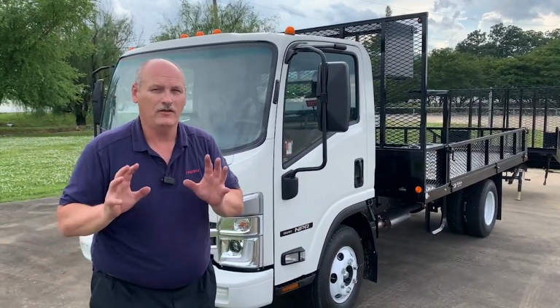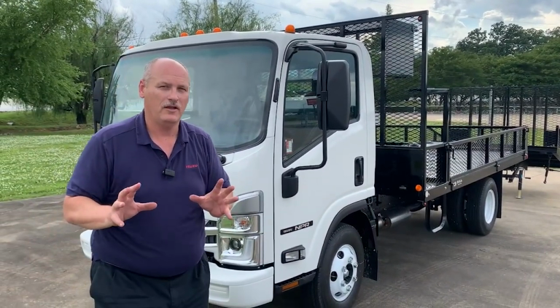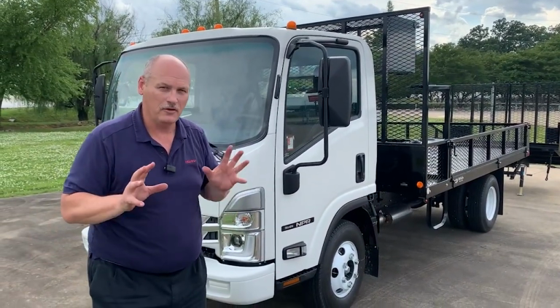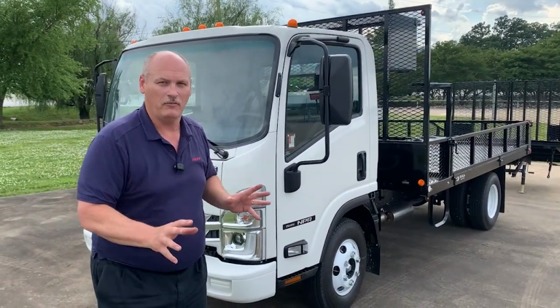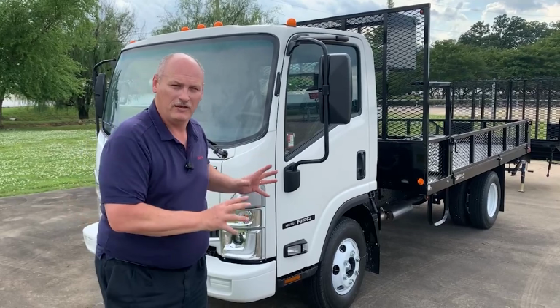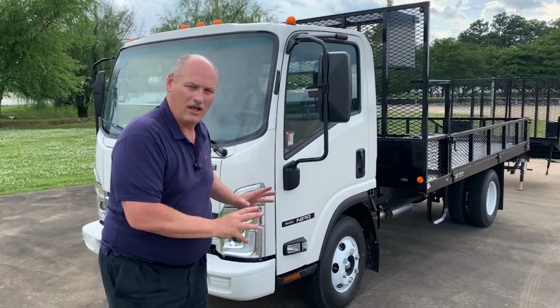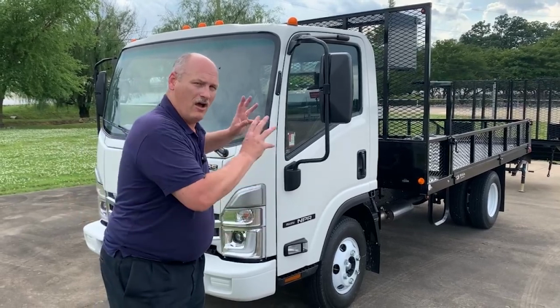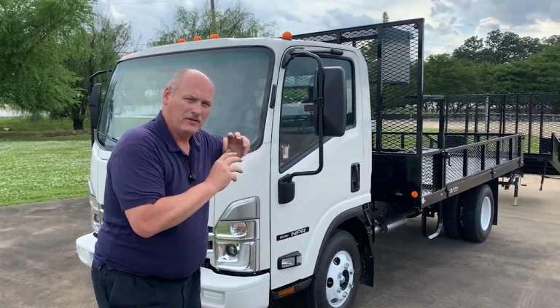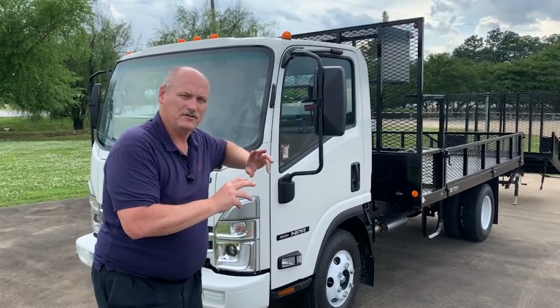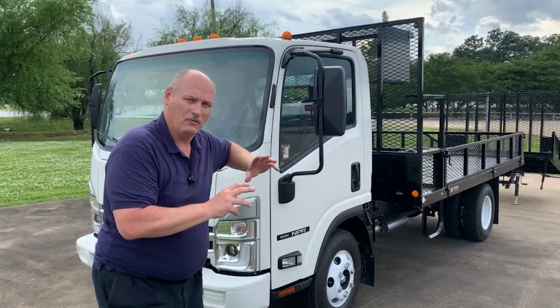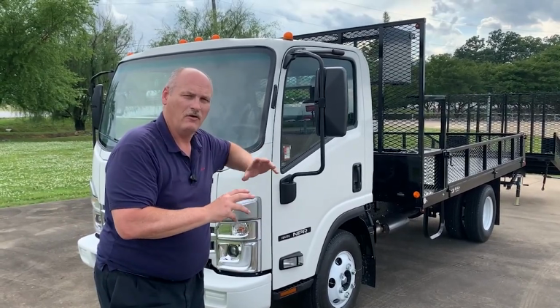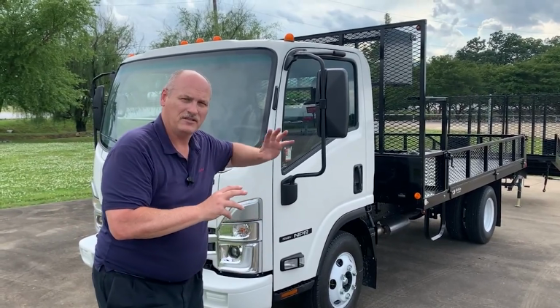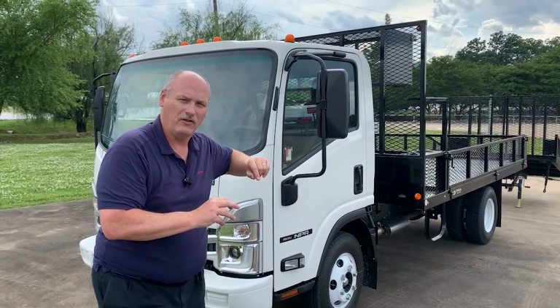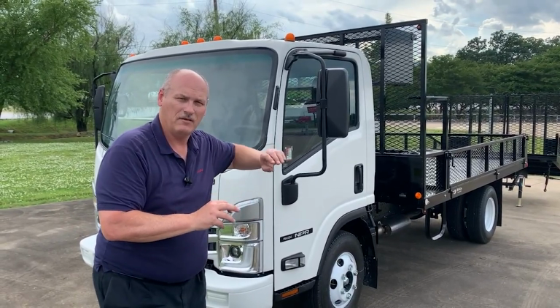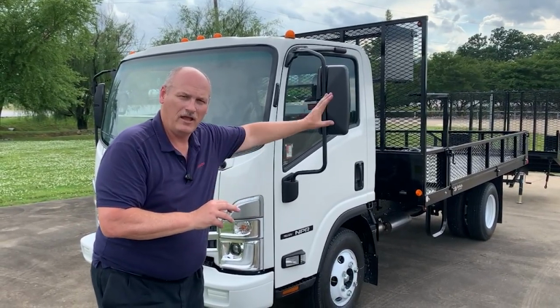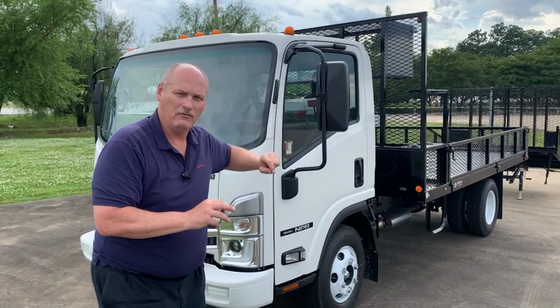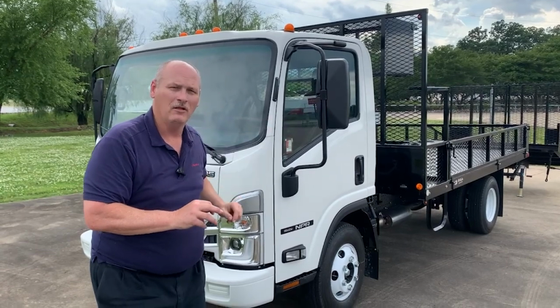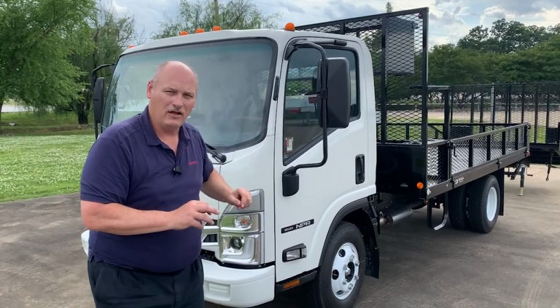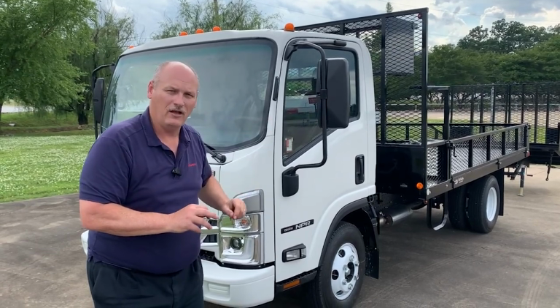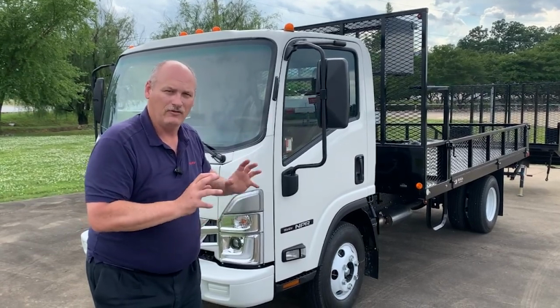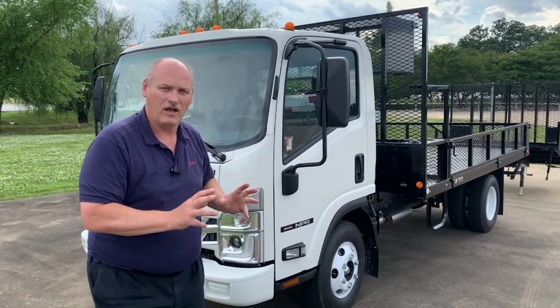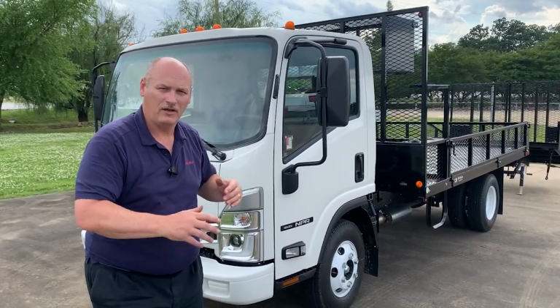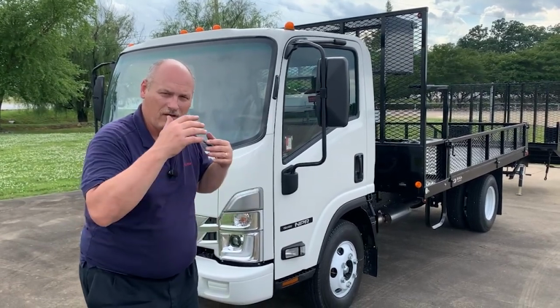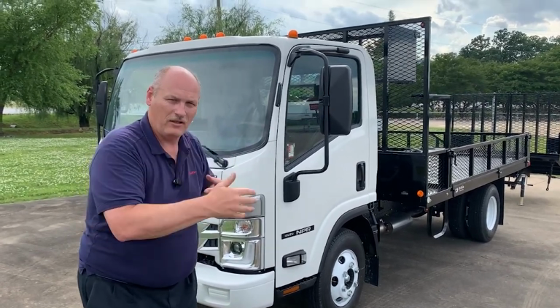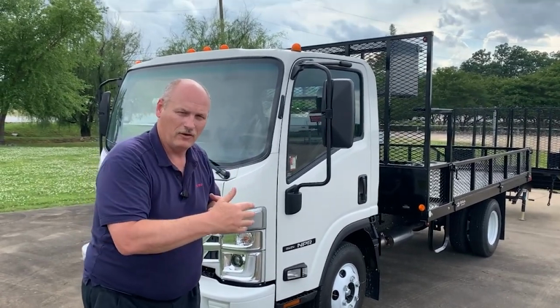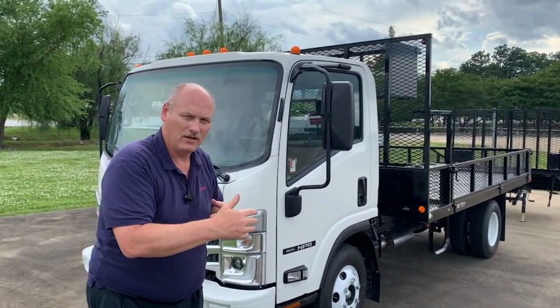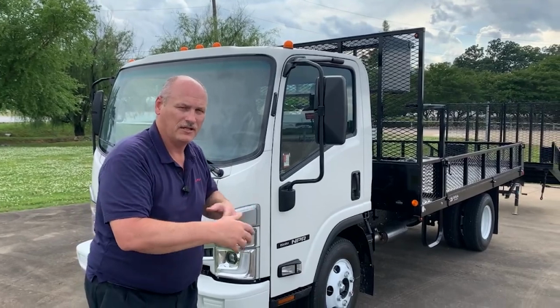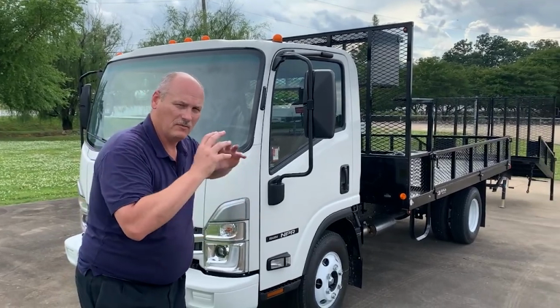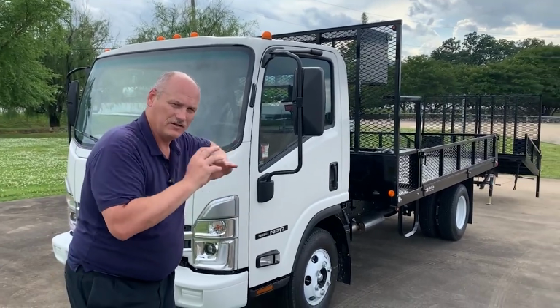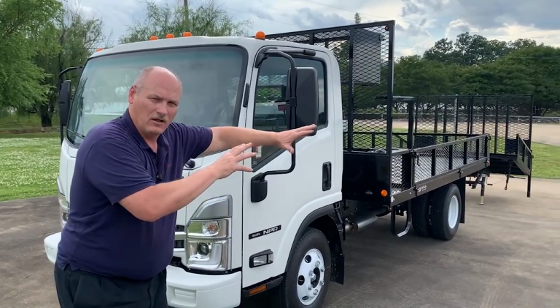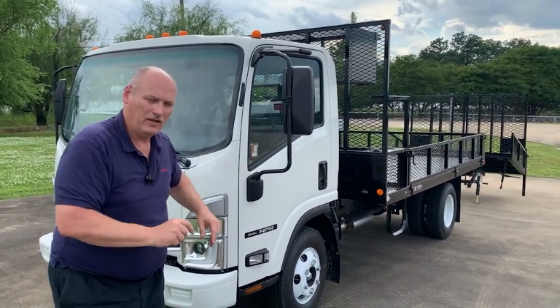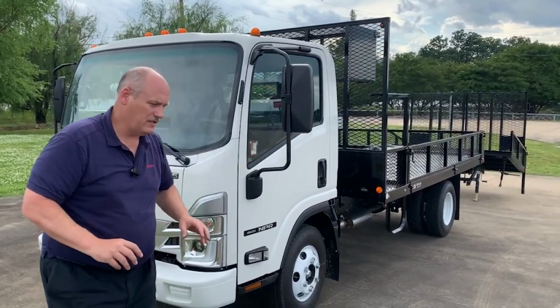Today I'm going to take you on an in-depth dive into this Isuzu with the Willro 16-foot landscape body and removable dovetail.